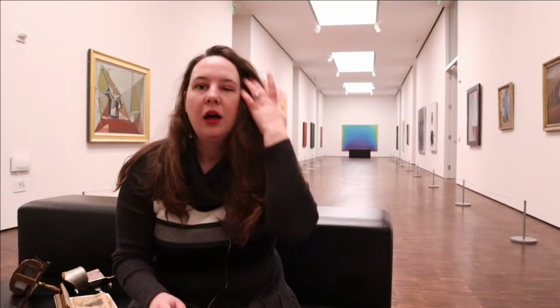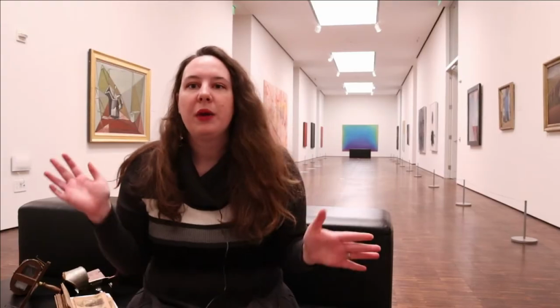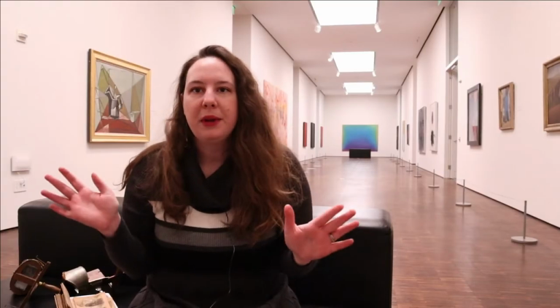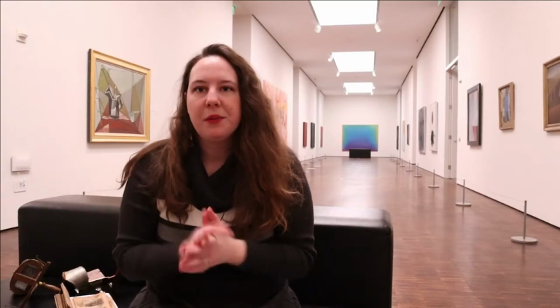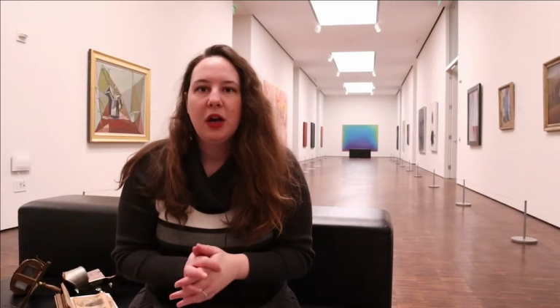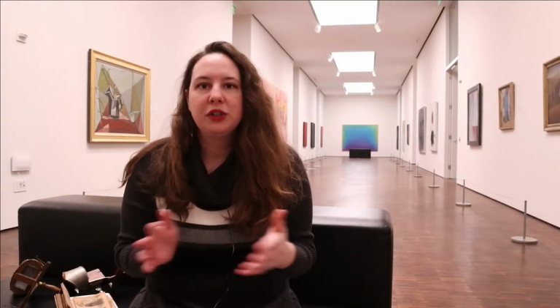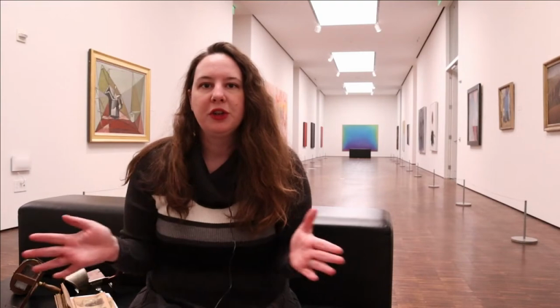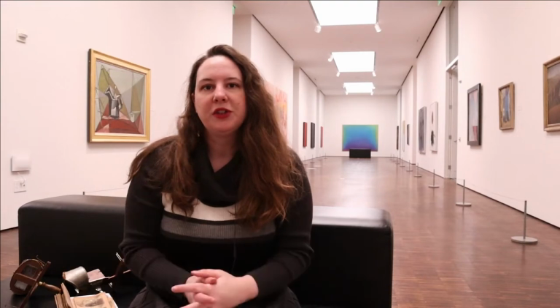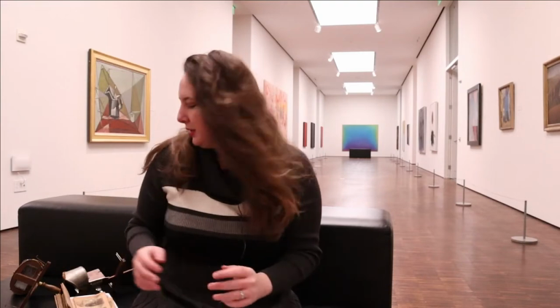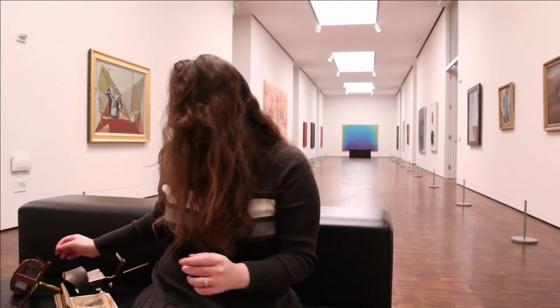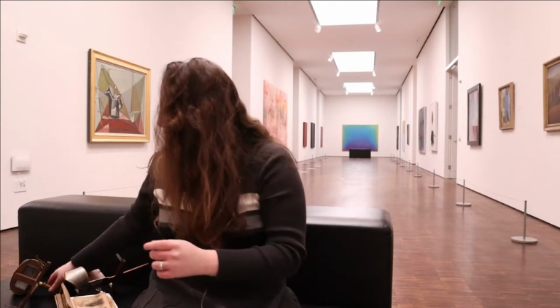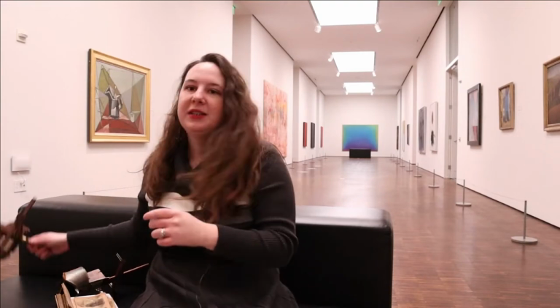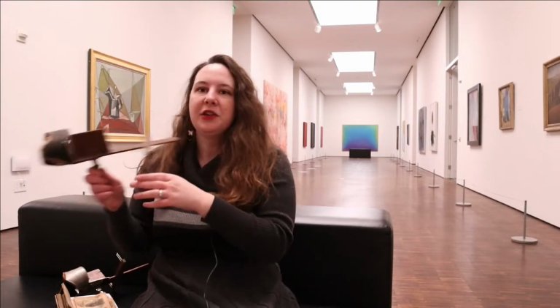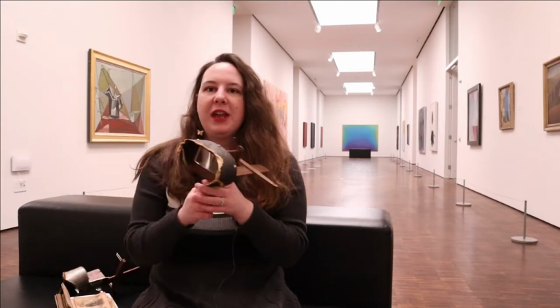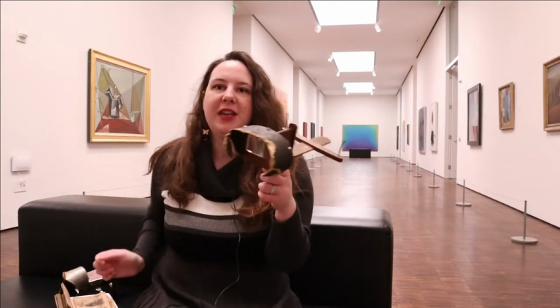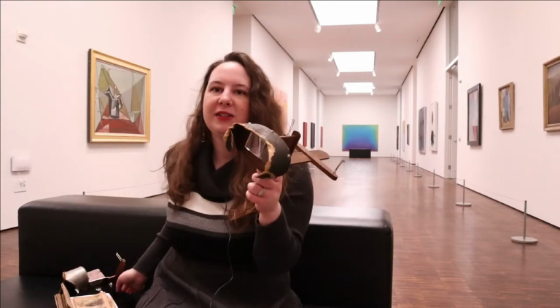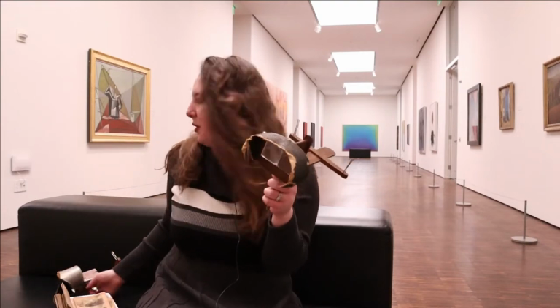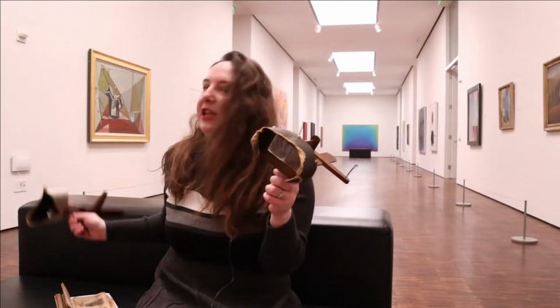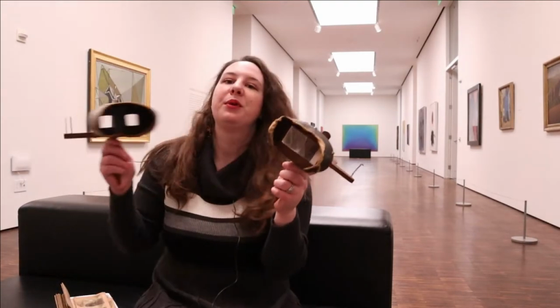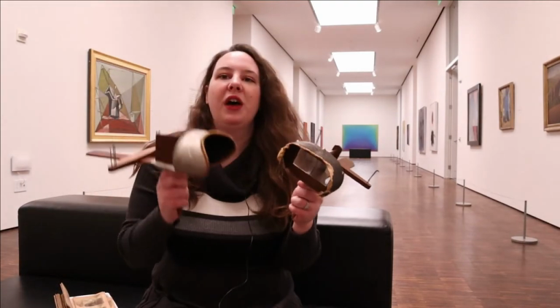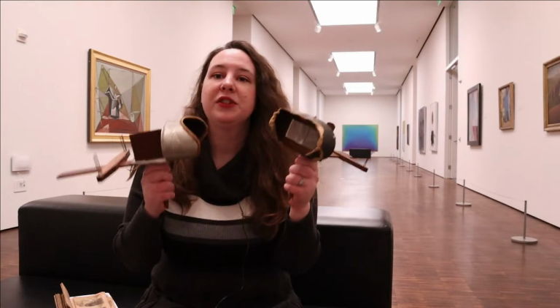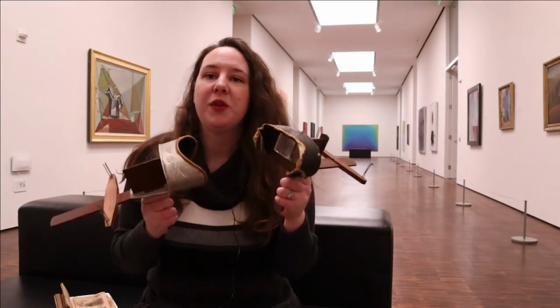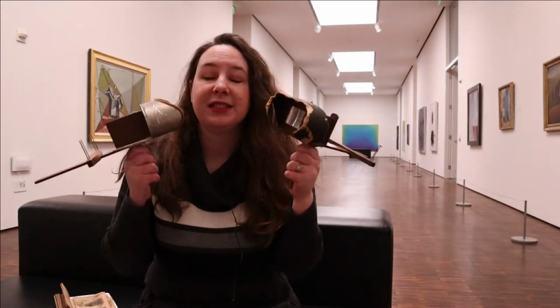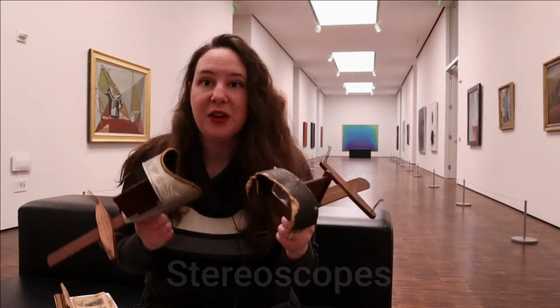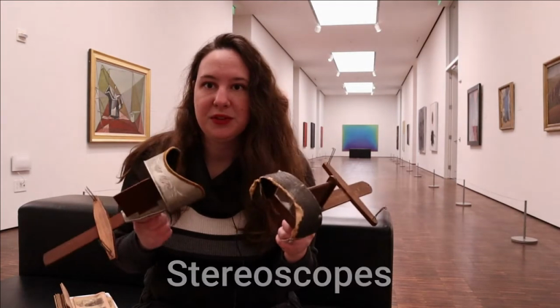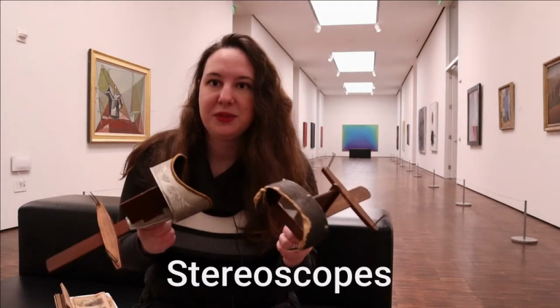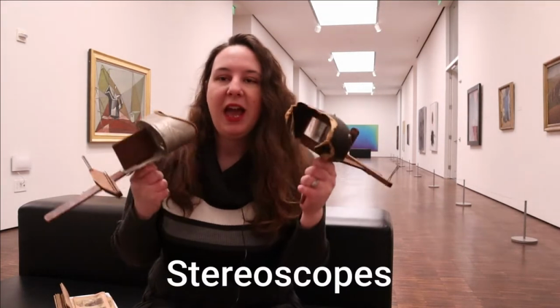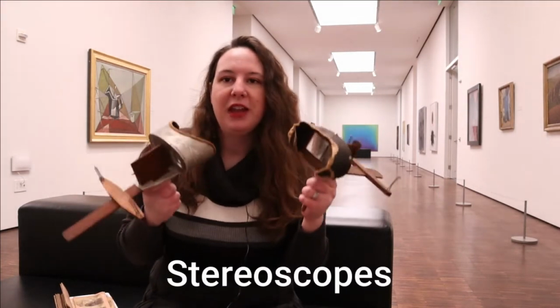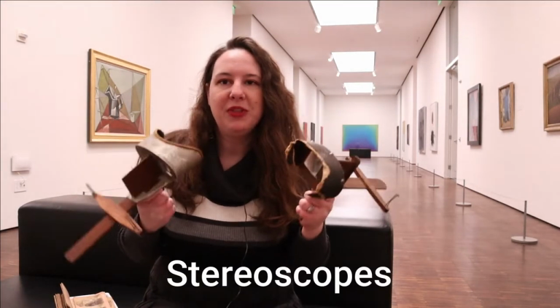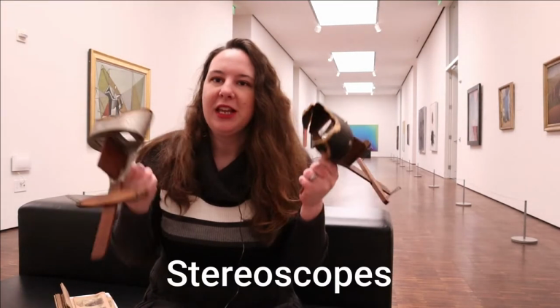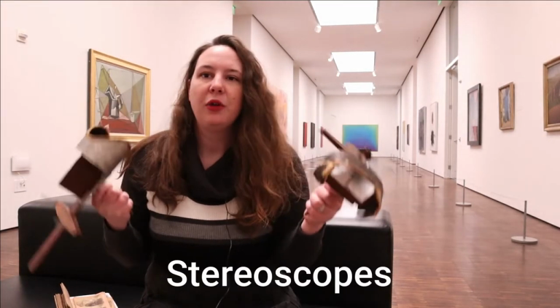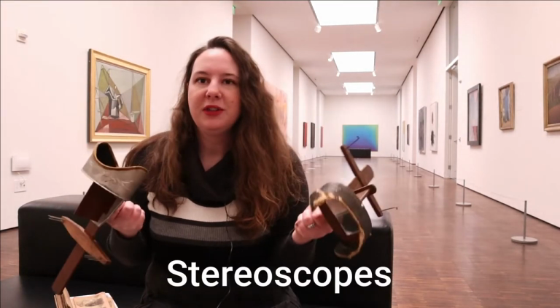All right, welcome back everybody. Our first object we're going to talk about today are these guys right here. So these are pretty fun. These are known as stereoscopes, and you might be thinking: how do I use these?